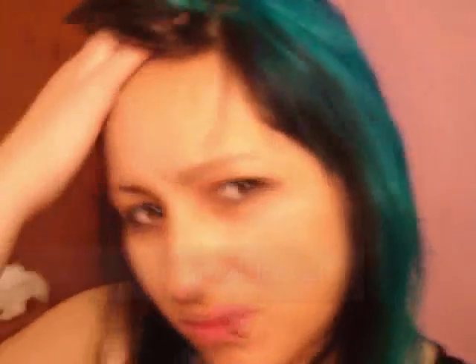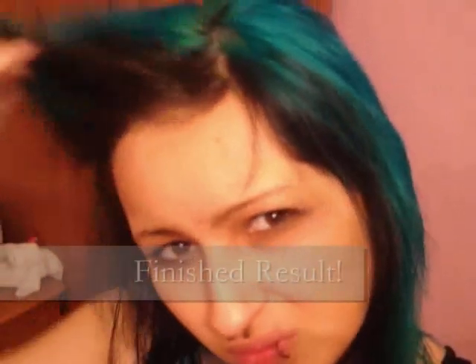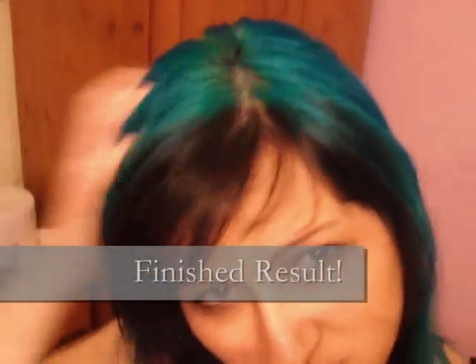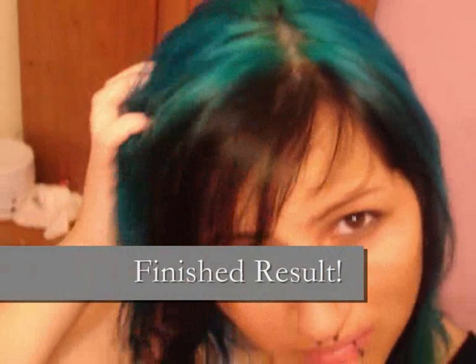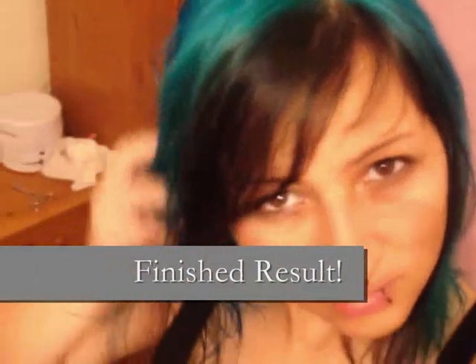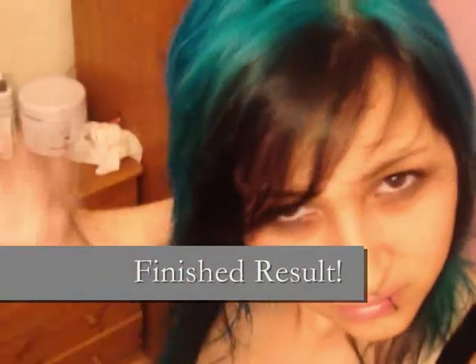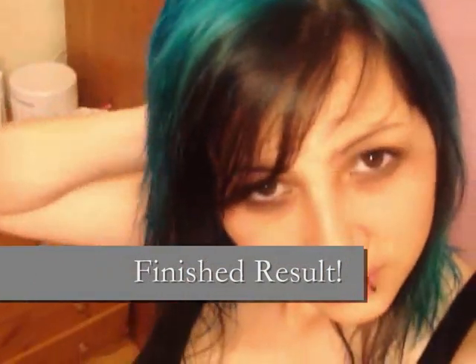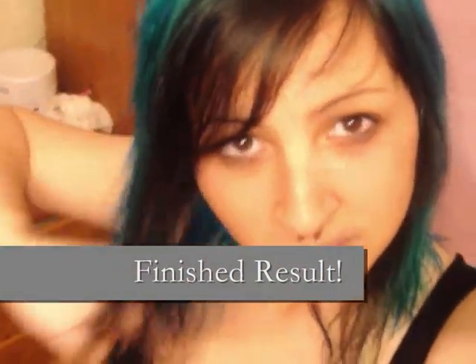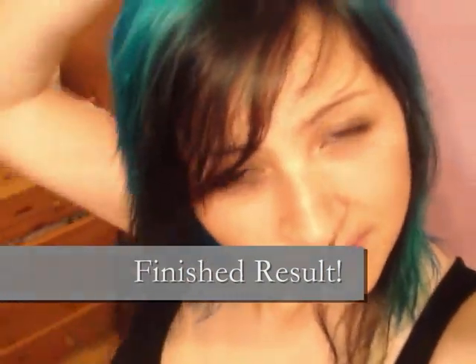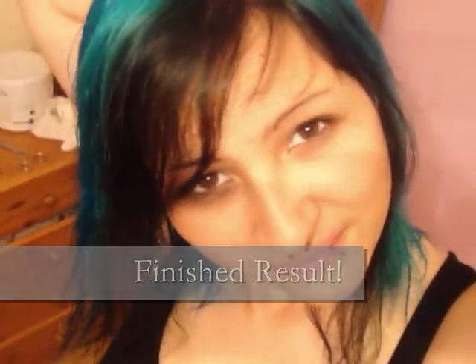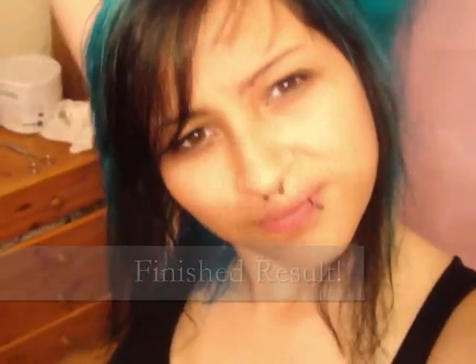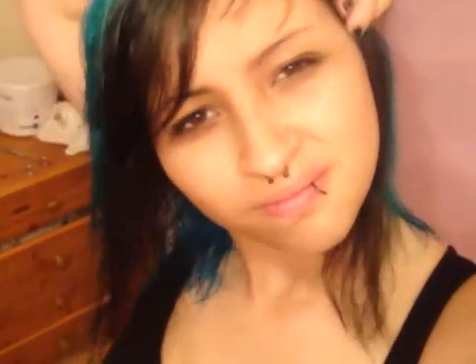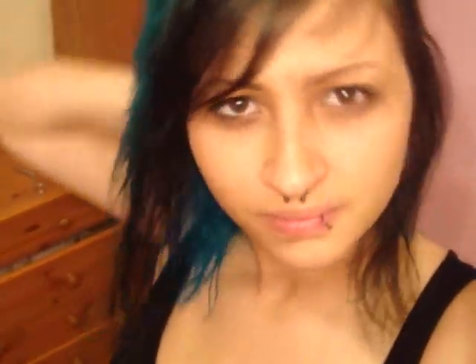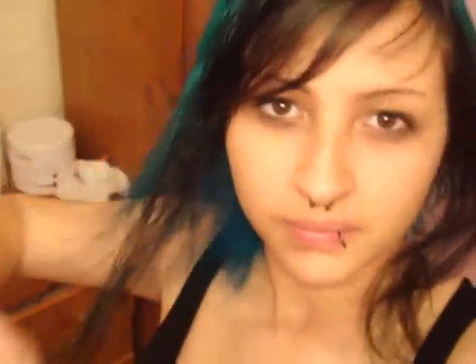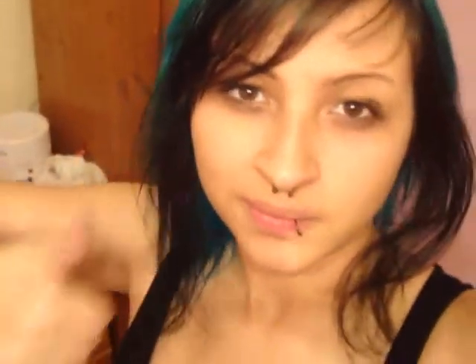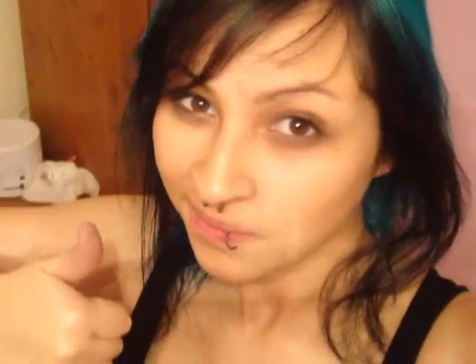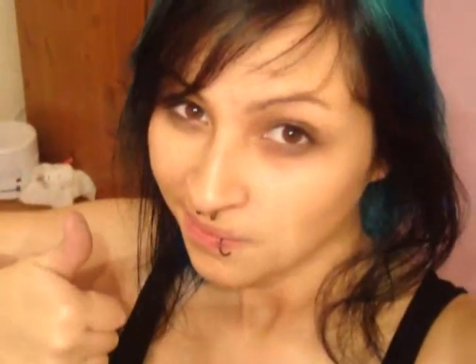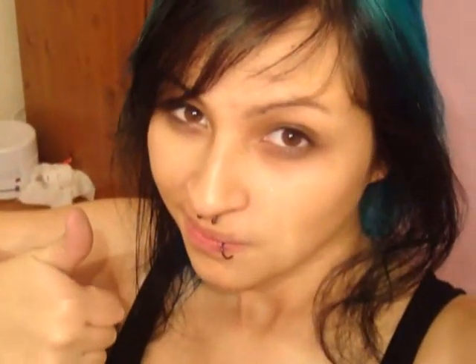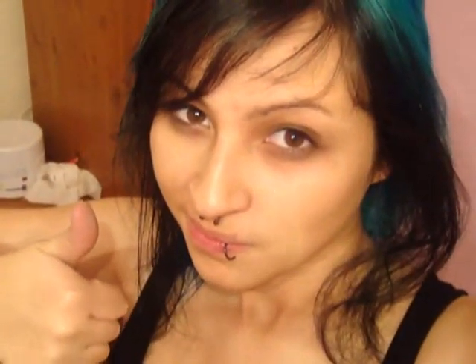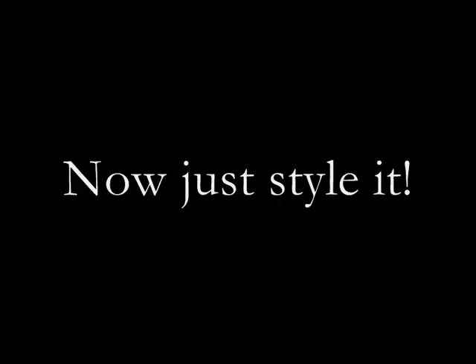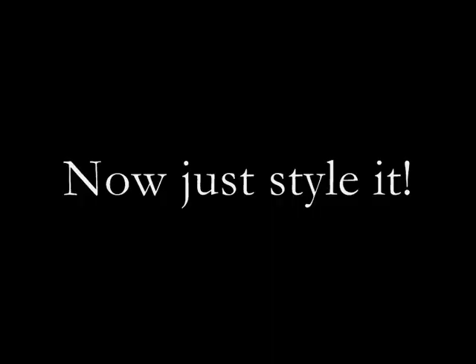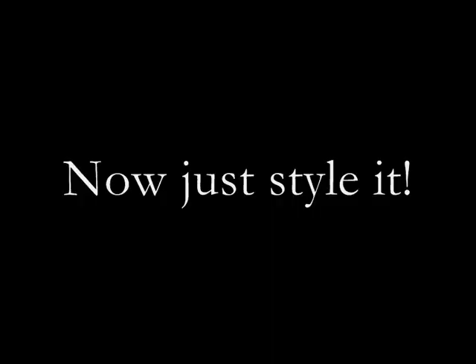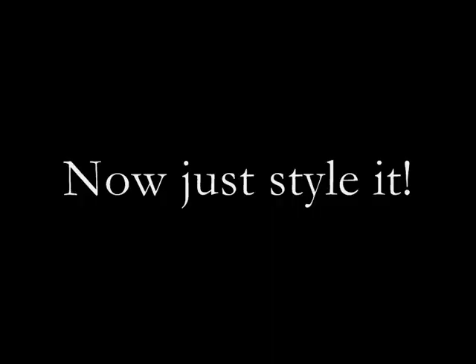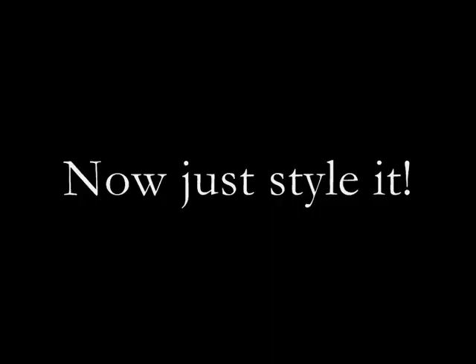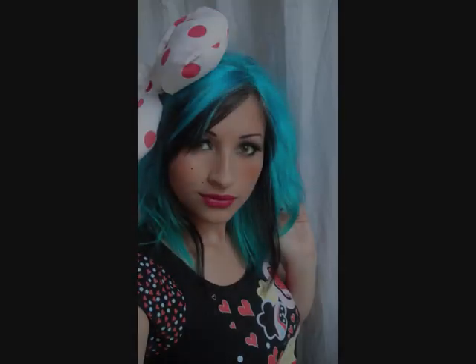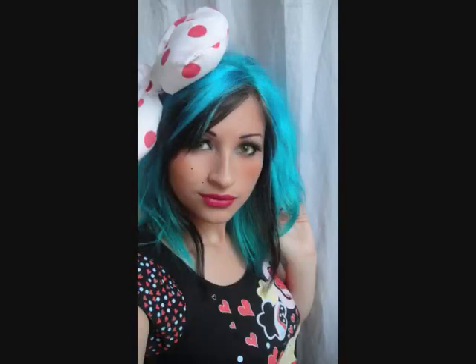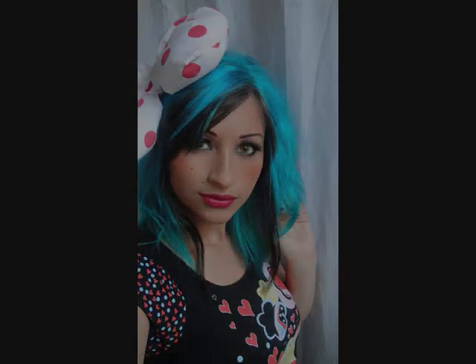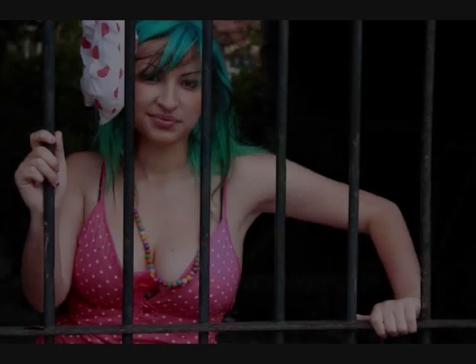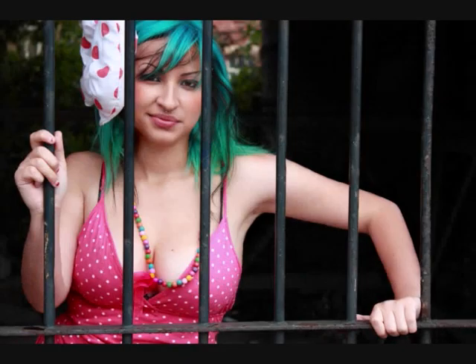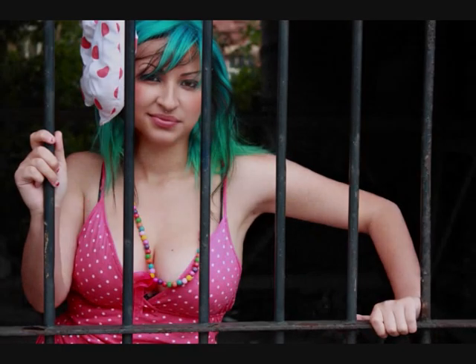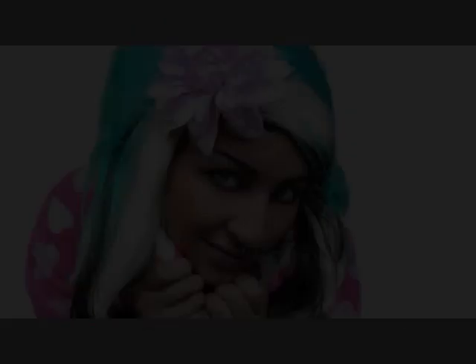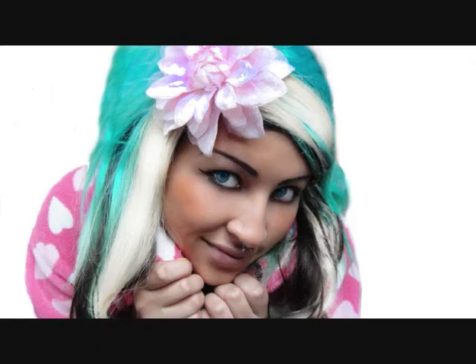Time to dry it. You can let it dry naturally but I'm in a hurry. Here's the finished result - what do you think? Then style it to your own taste. Here are some bad examples of my hair afterwards.